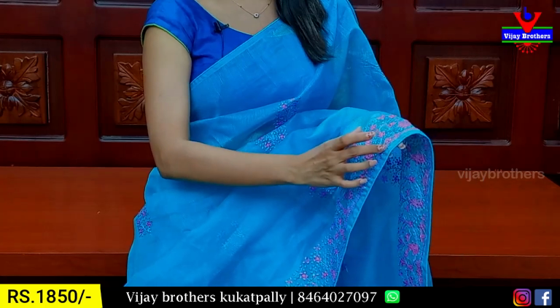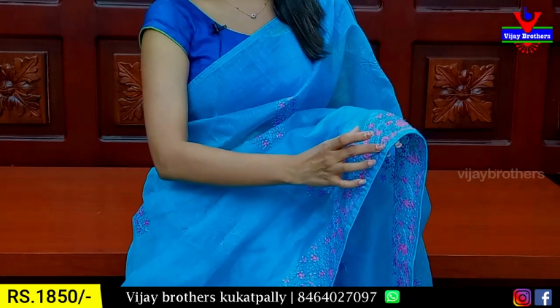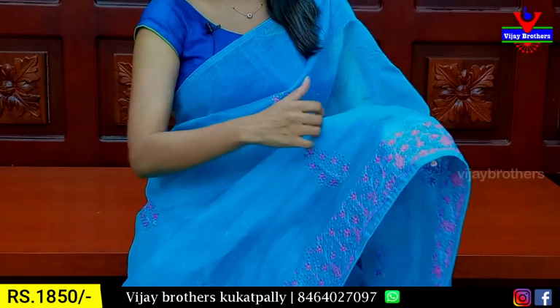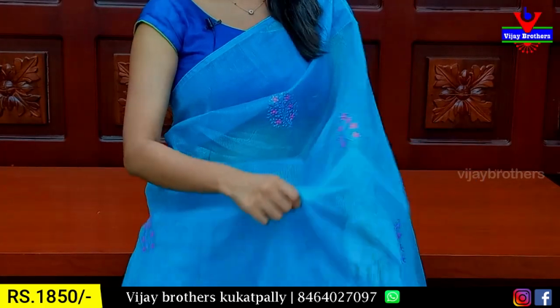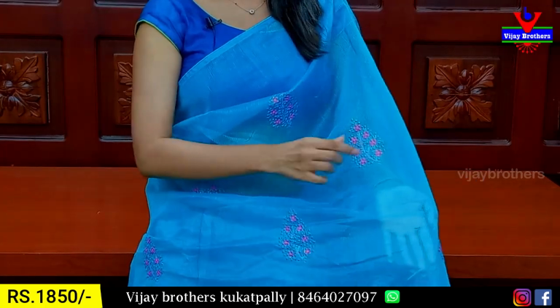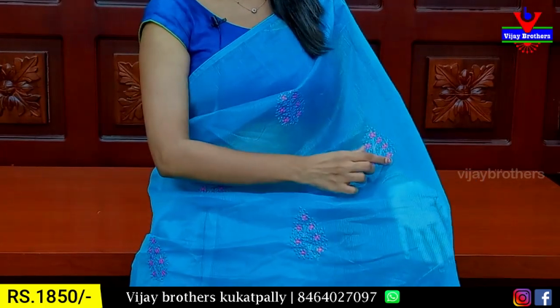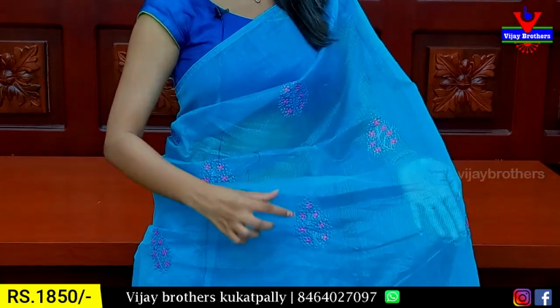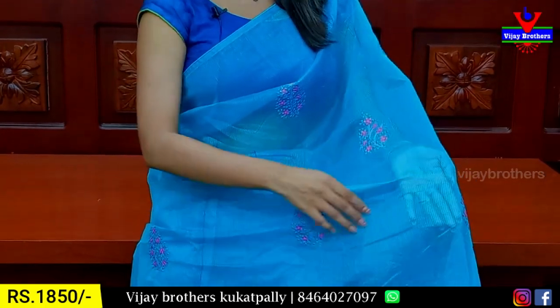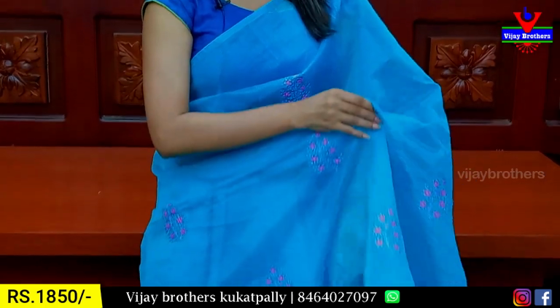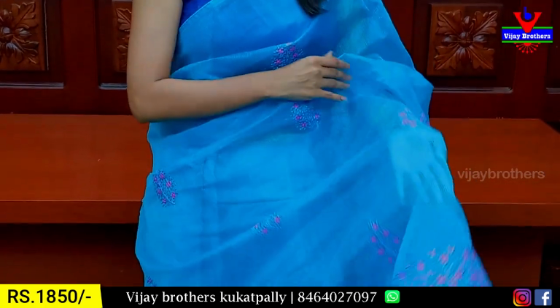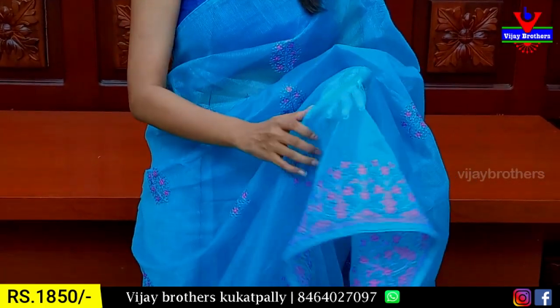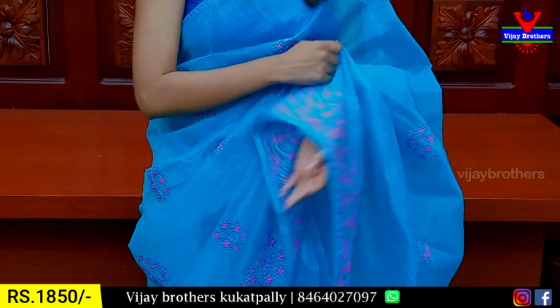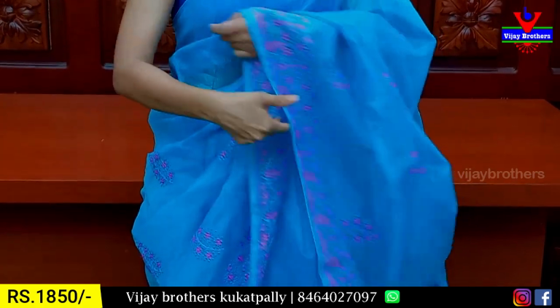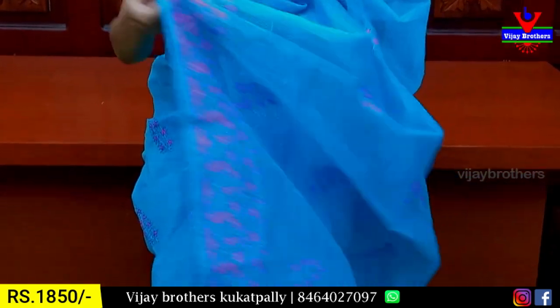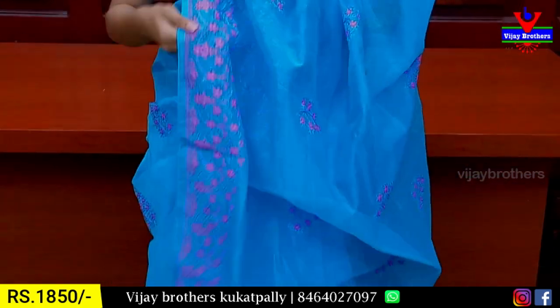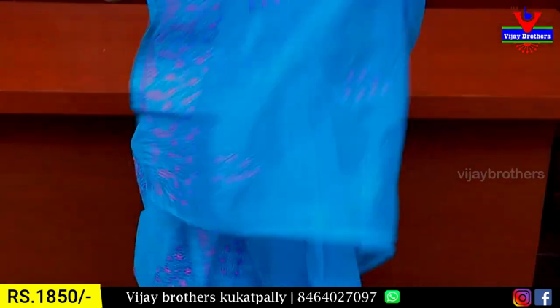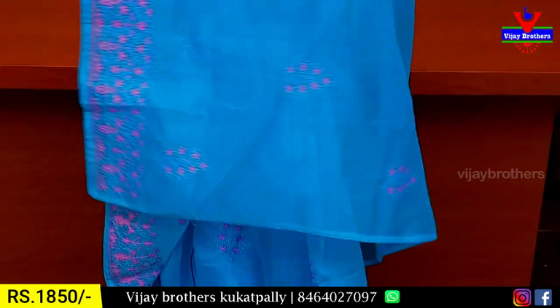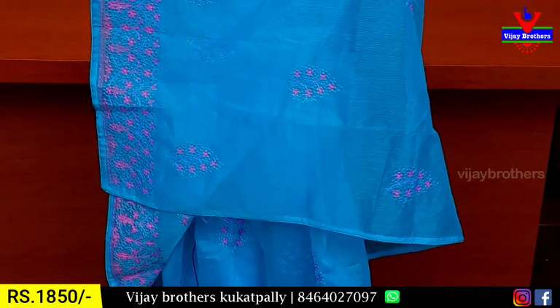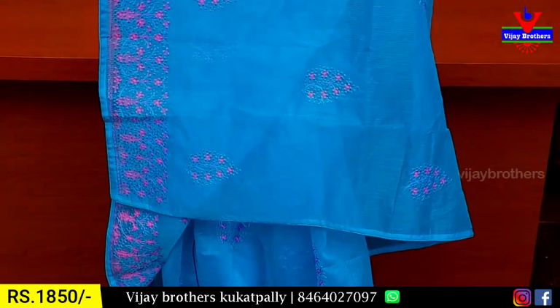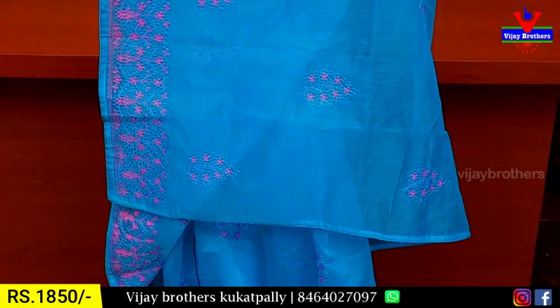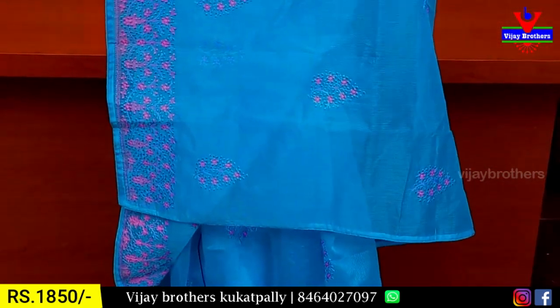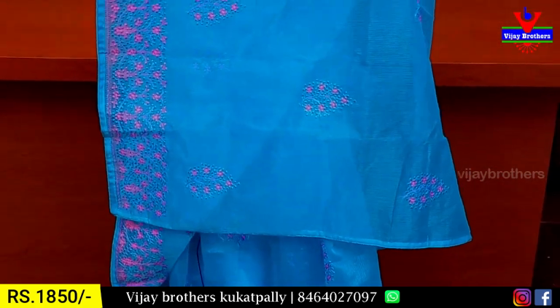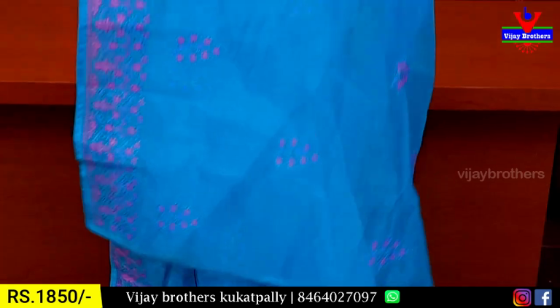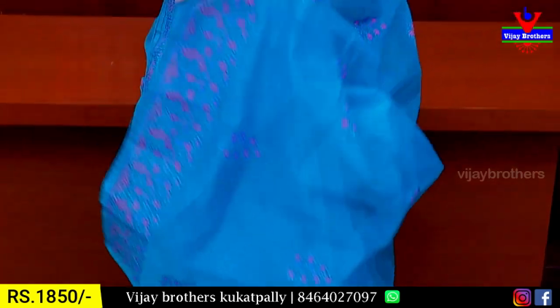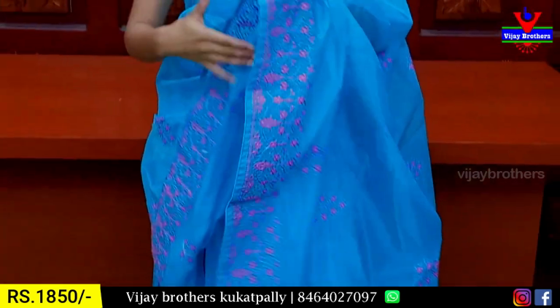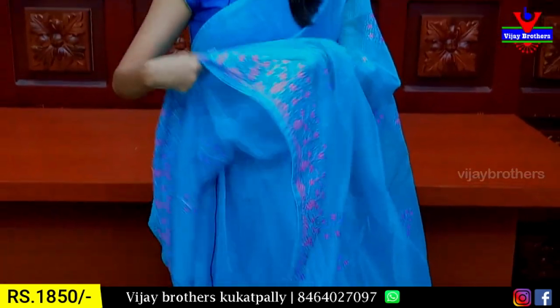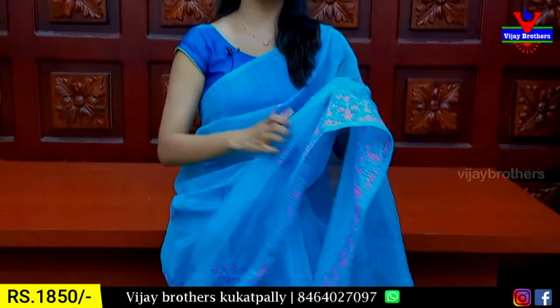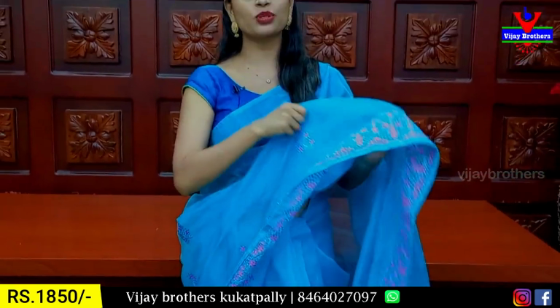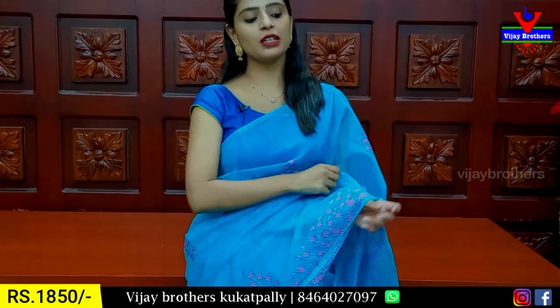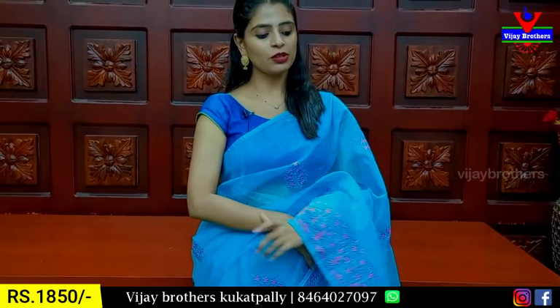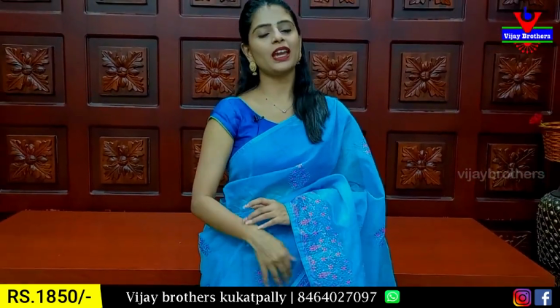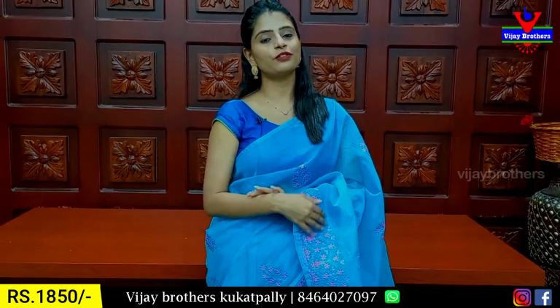The border is easy 3 to 4 inches. The body part has a leaf style with threadwork. This is a running pattern. I will show you — with white and red cloth blouse, self, and silk. The gold pattern price is ₹1850.